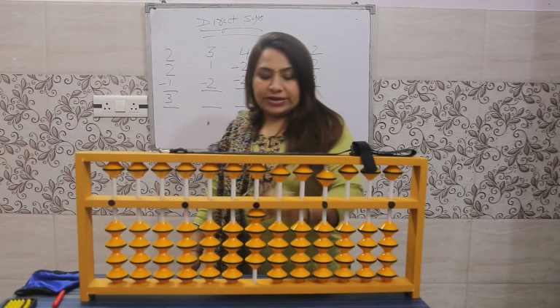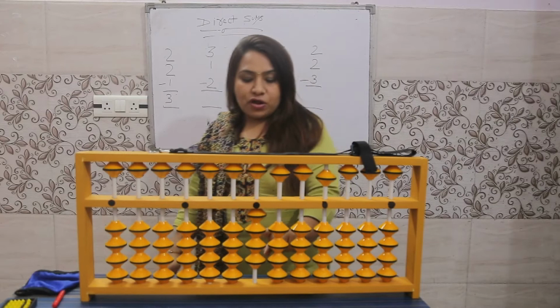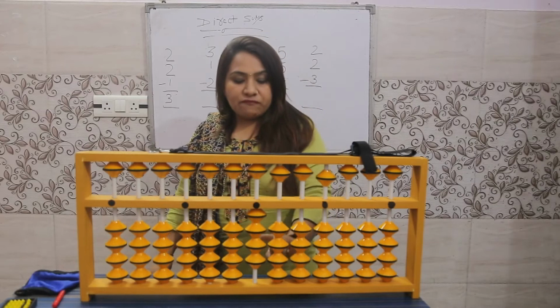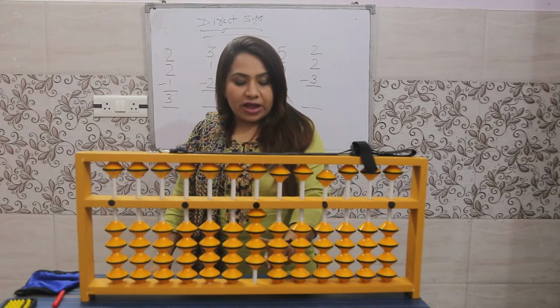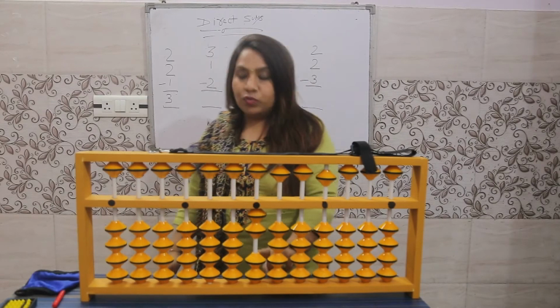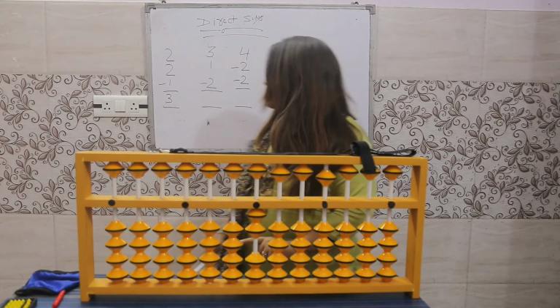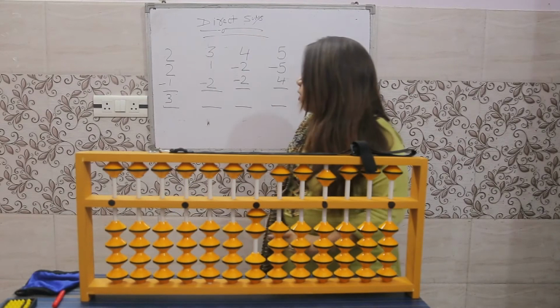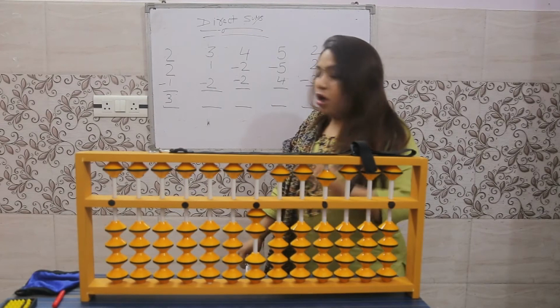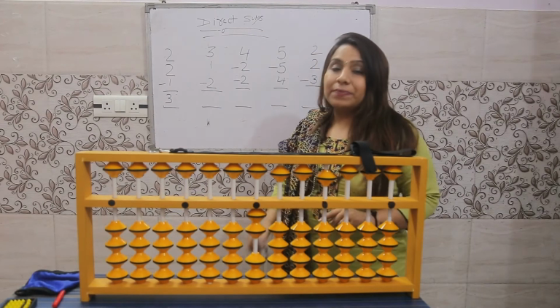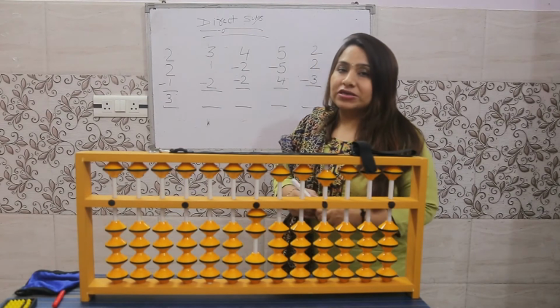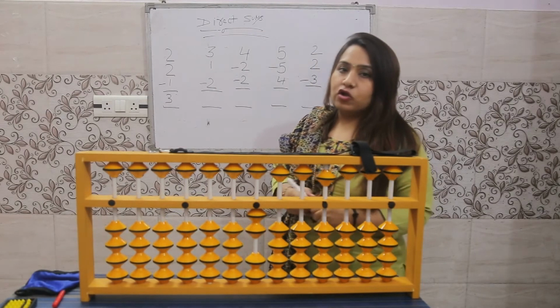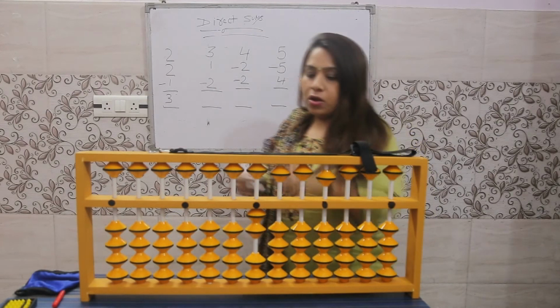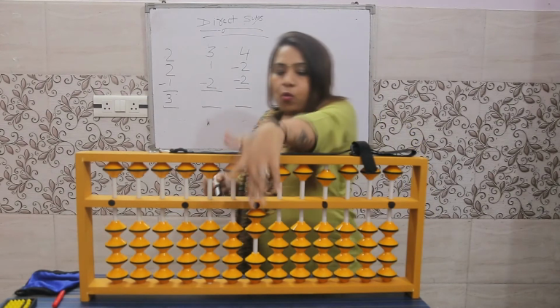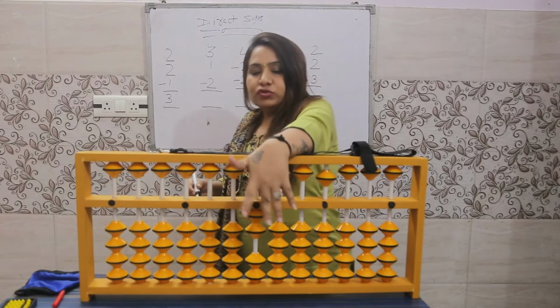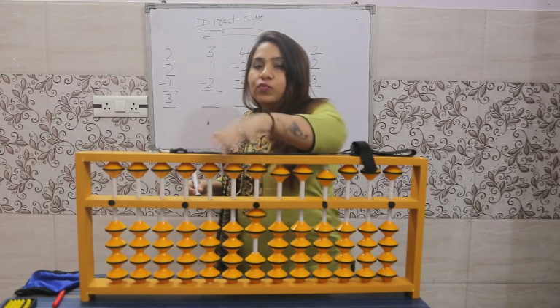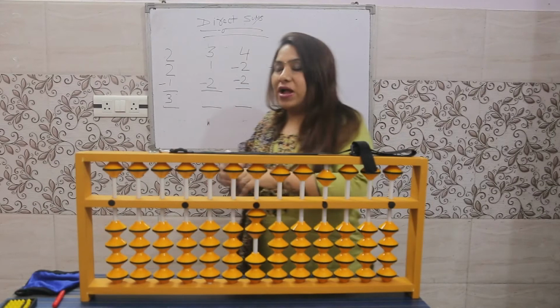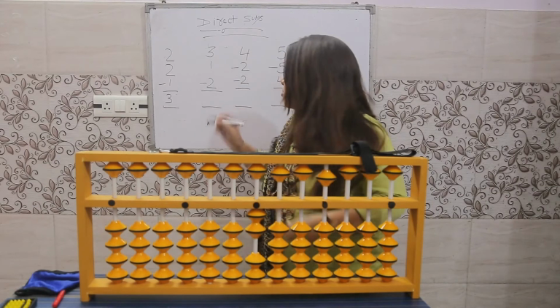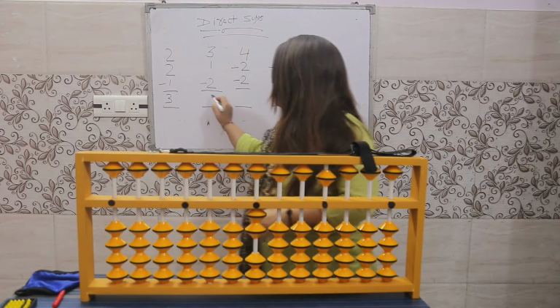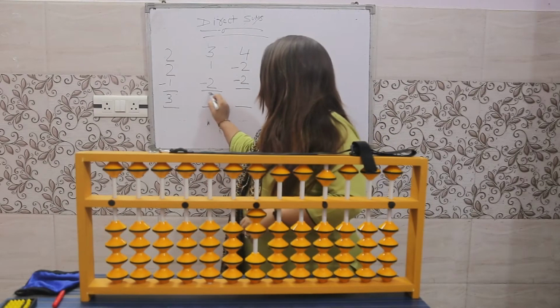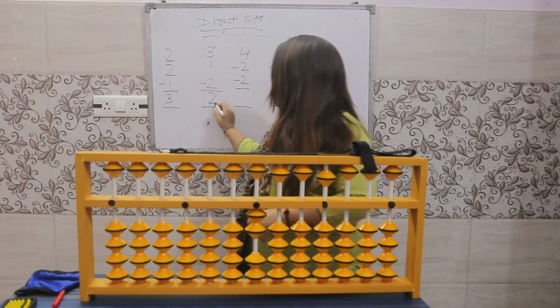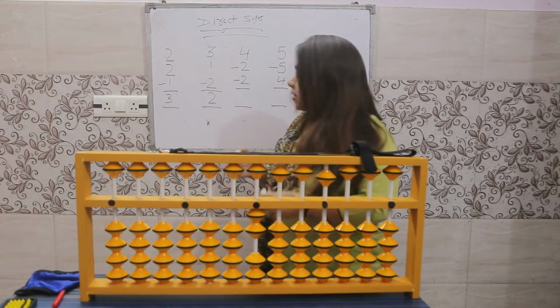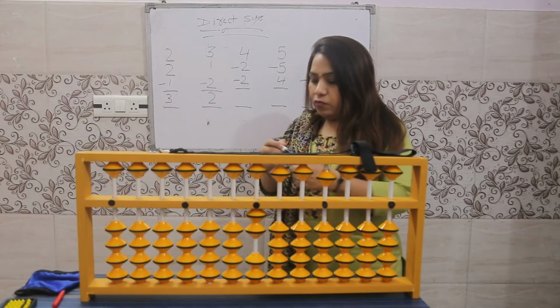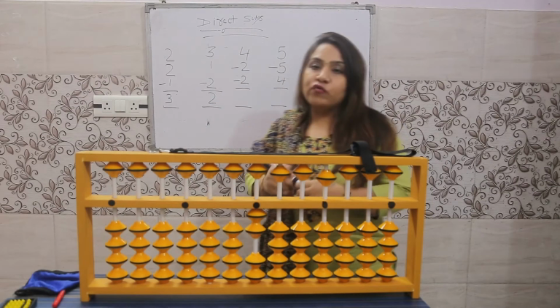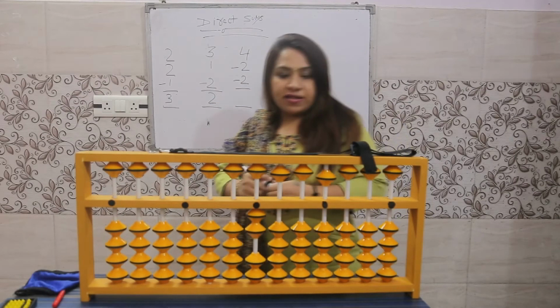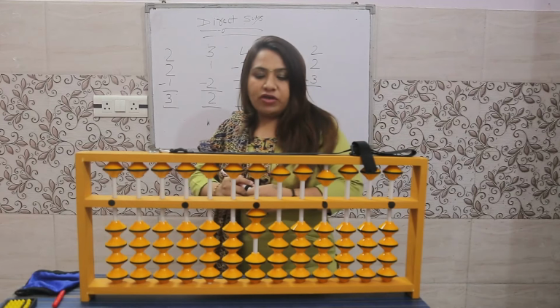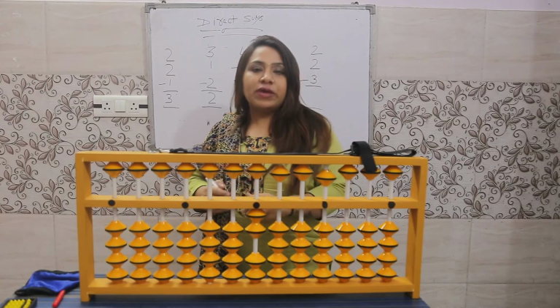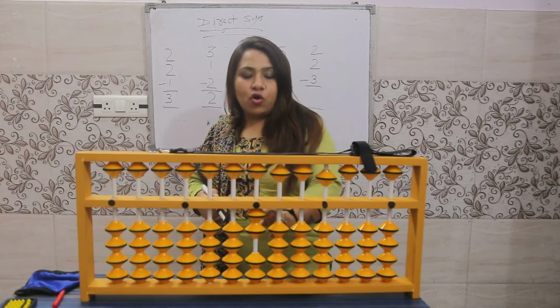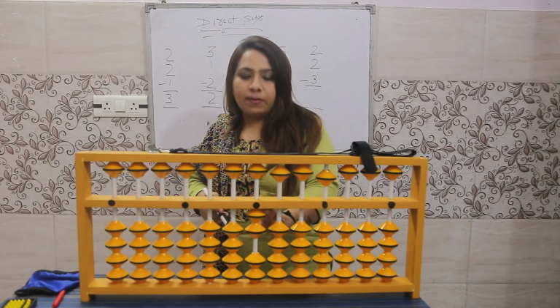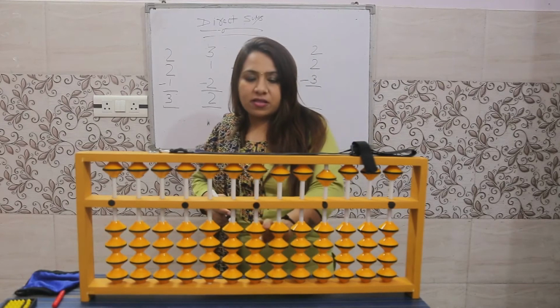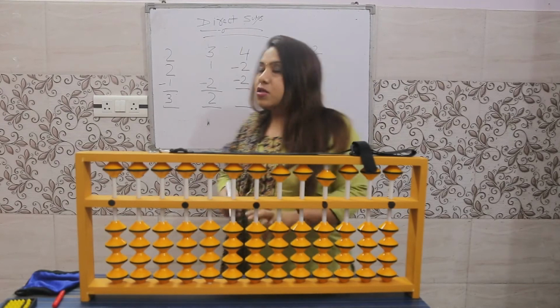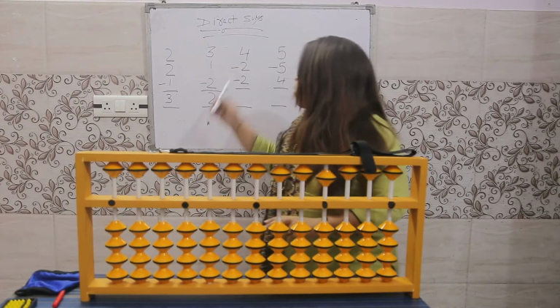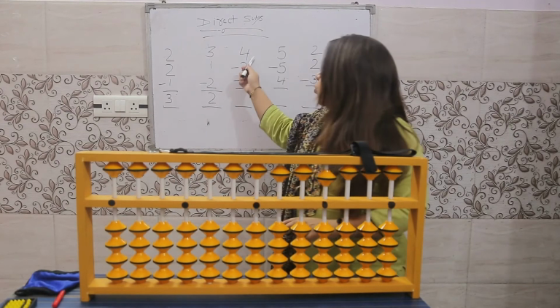How many beats touch the value bar? One, two — so the answer is two. For the next sum, we have to make zero on the abacus.